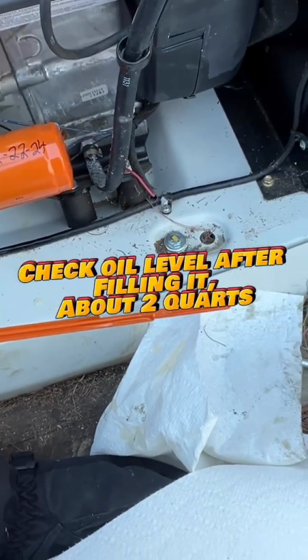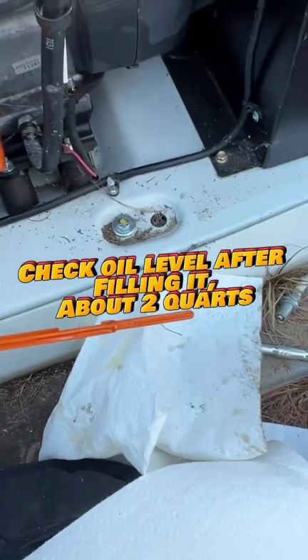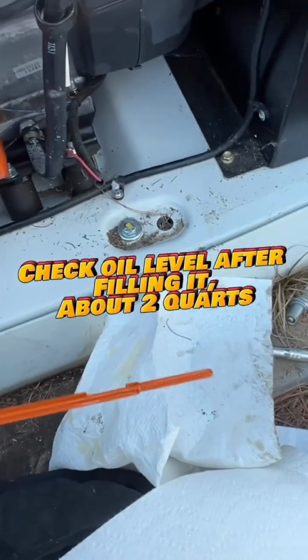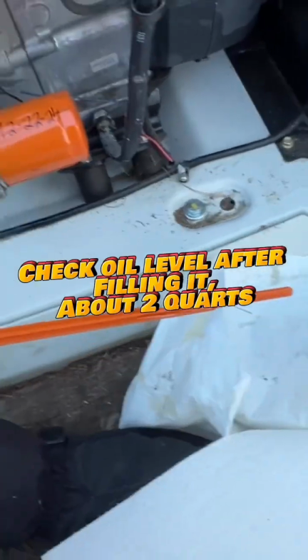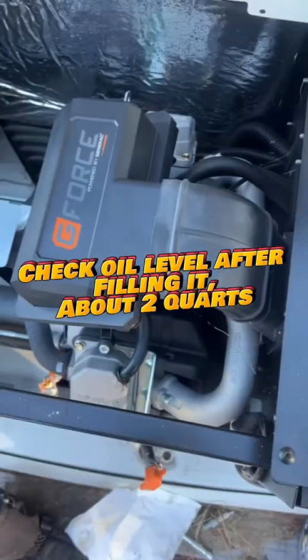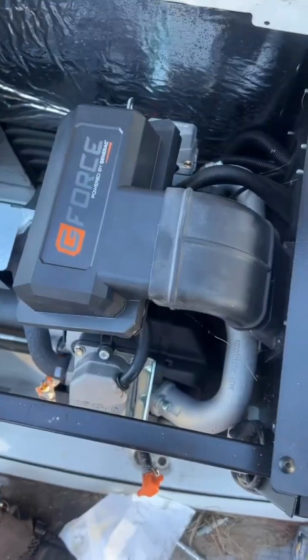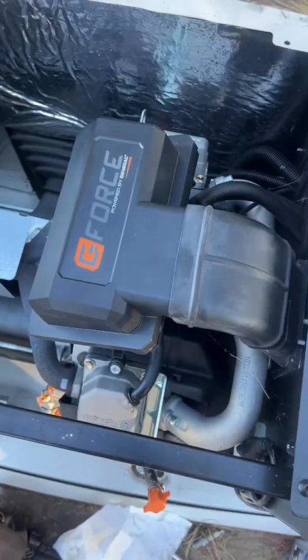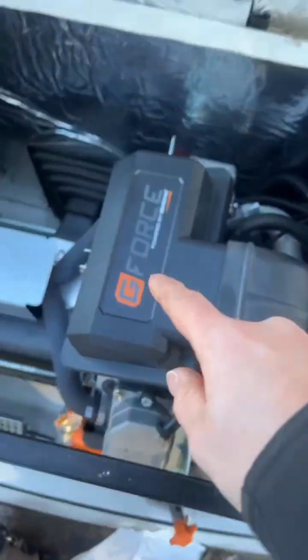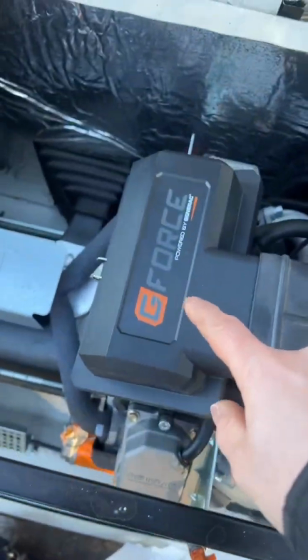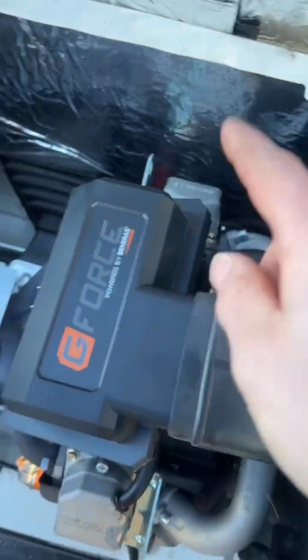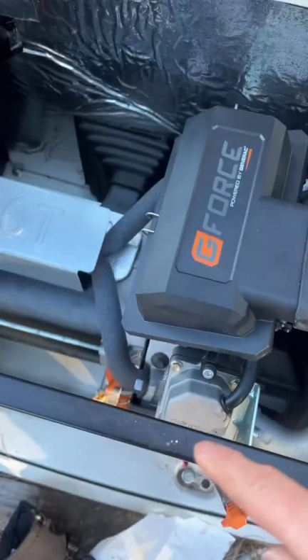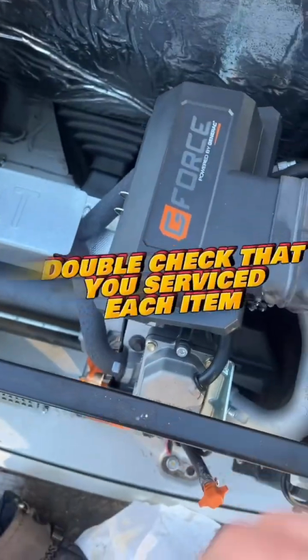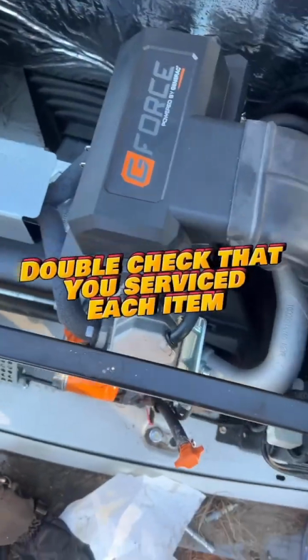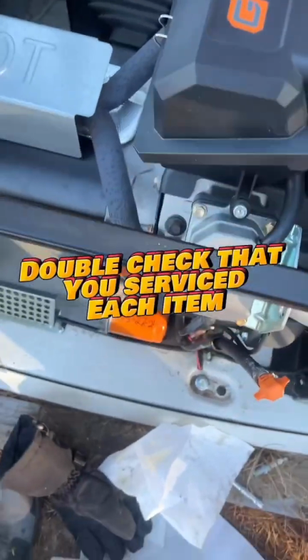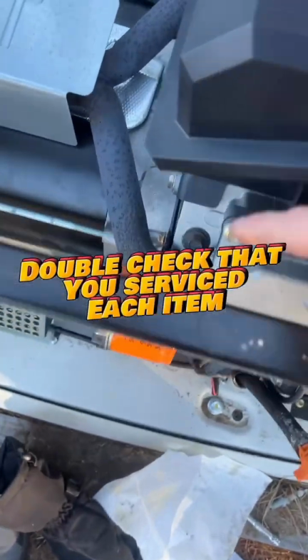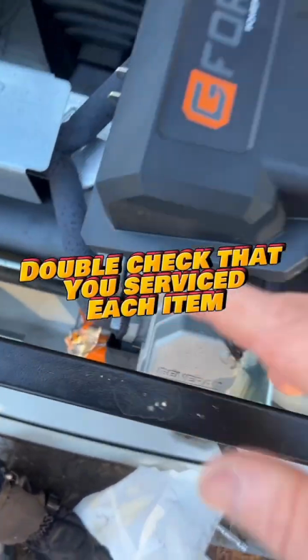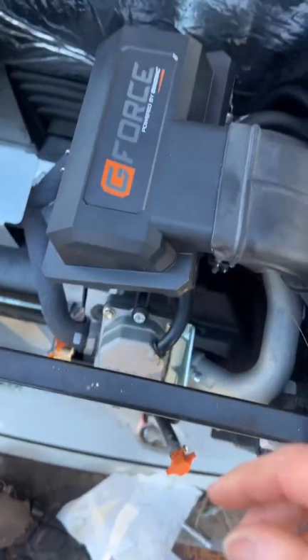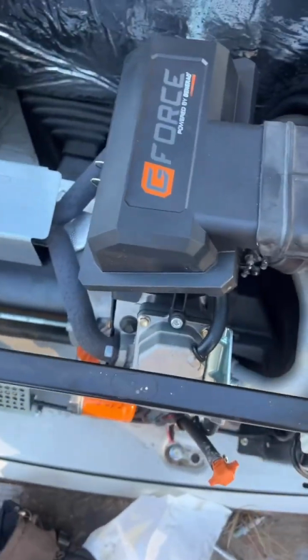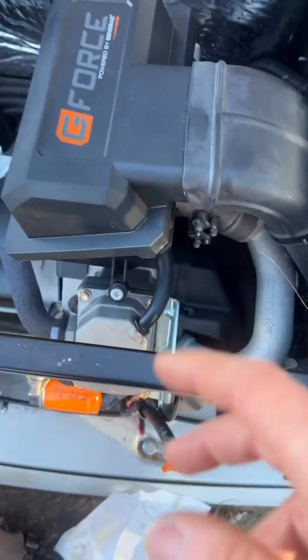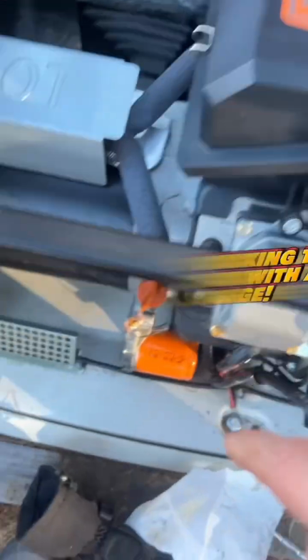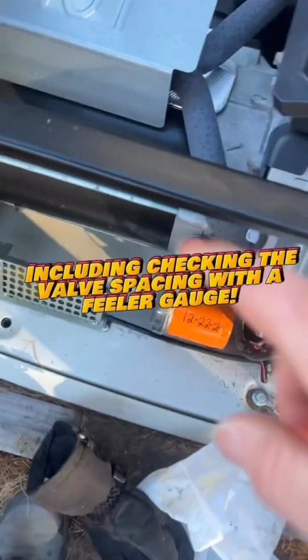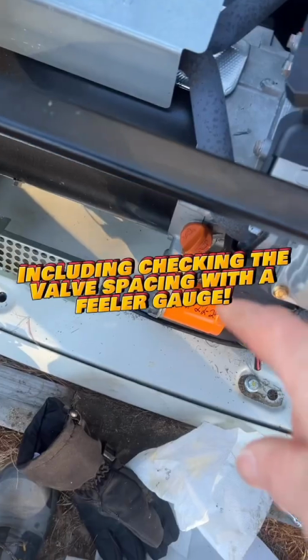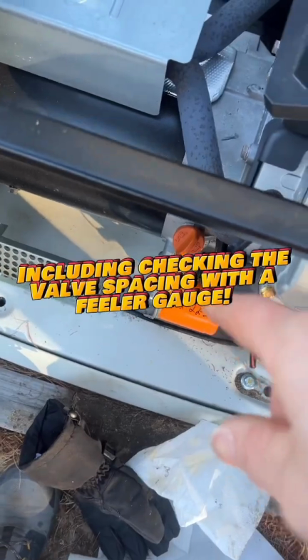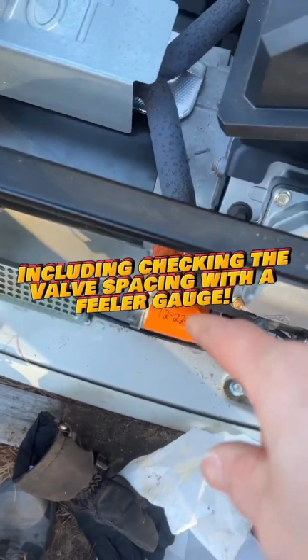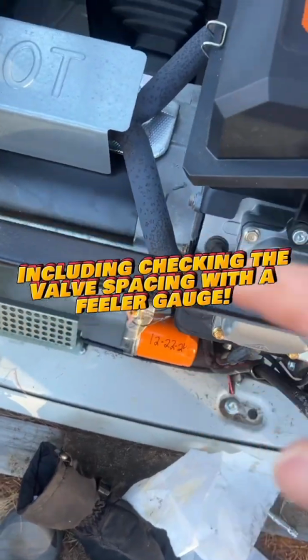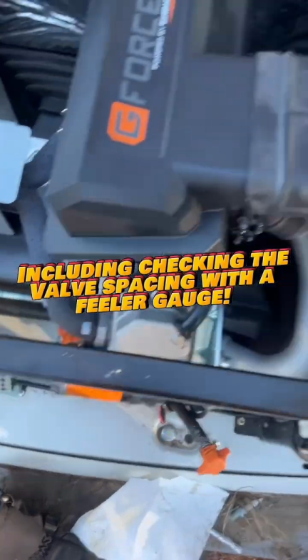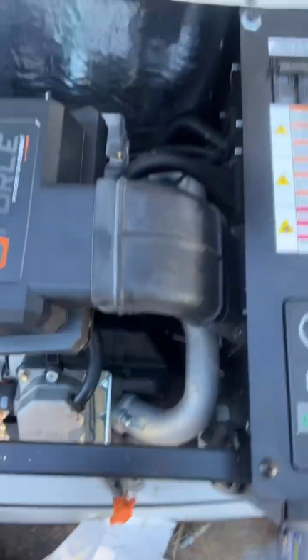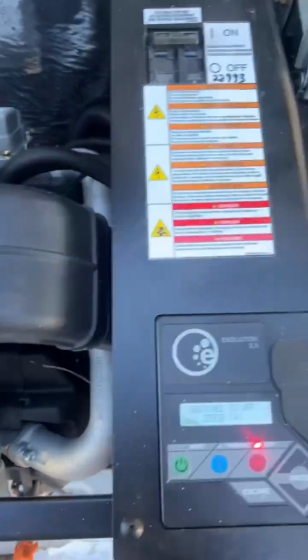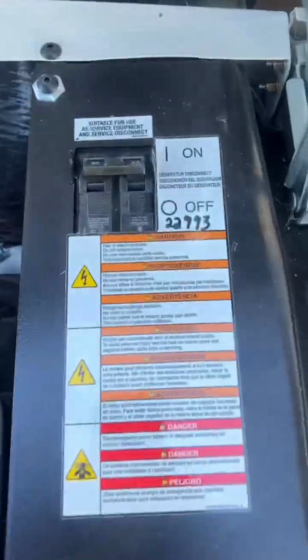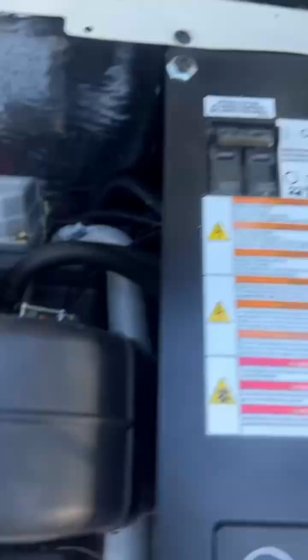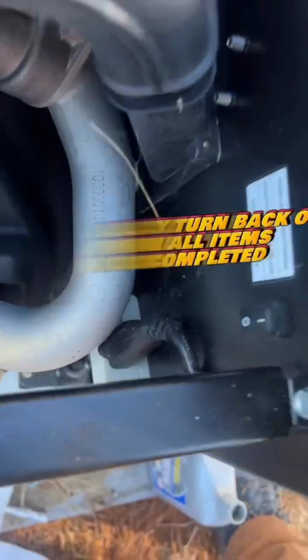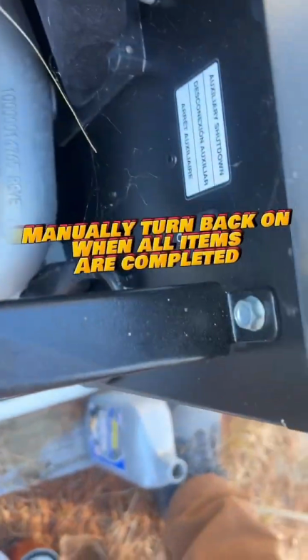I put about two quarts in. I checked to make sure it was on the full line. I went through and checked everything. I did the valve spacing, but I couldn't film that either with one hand.